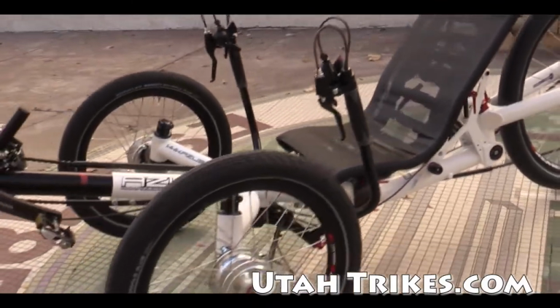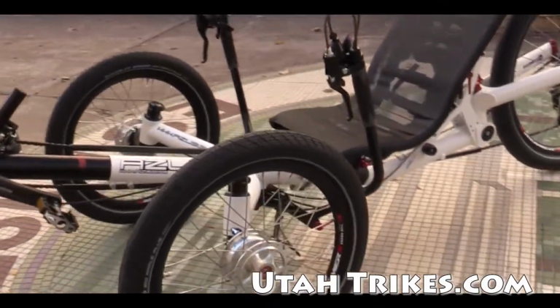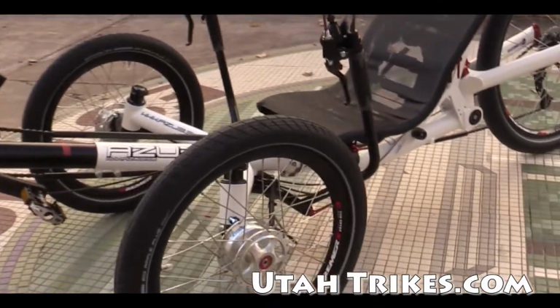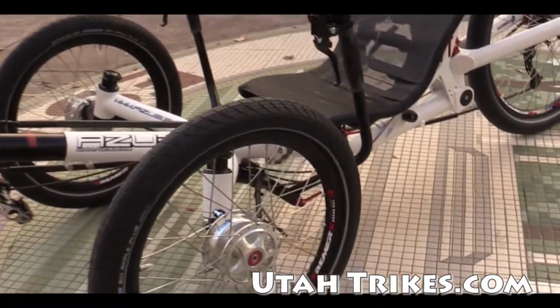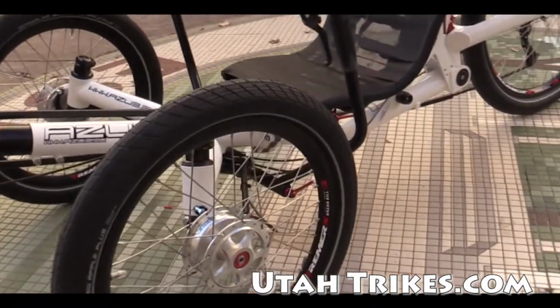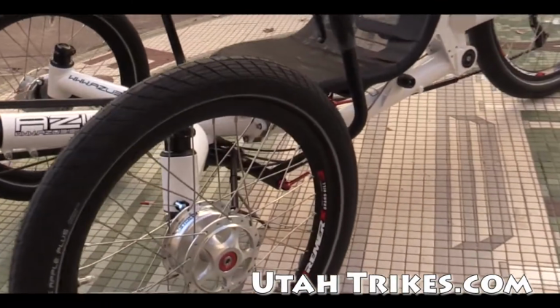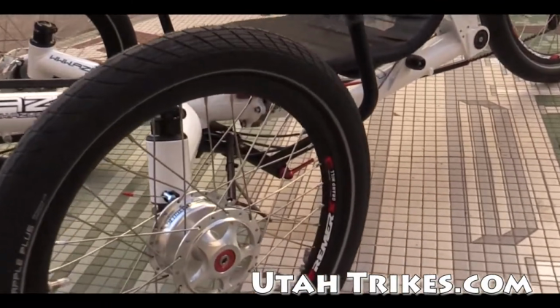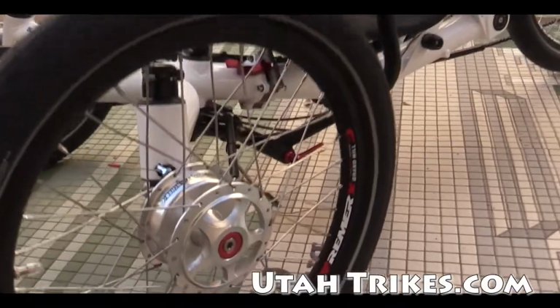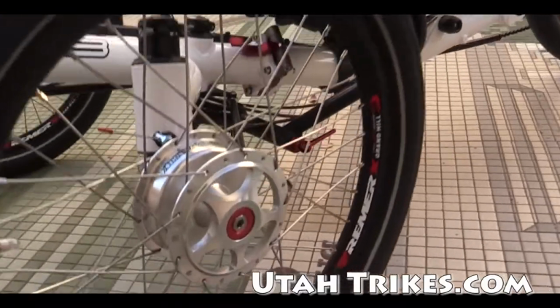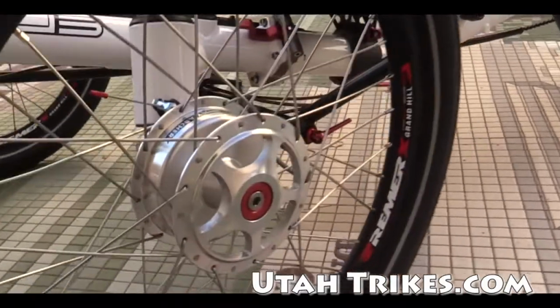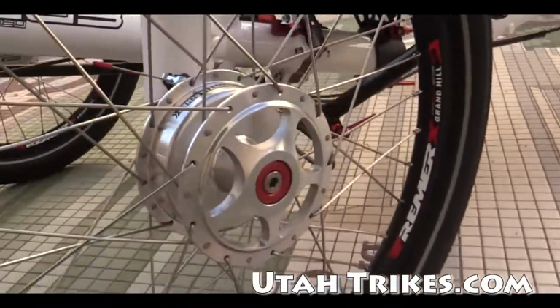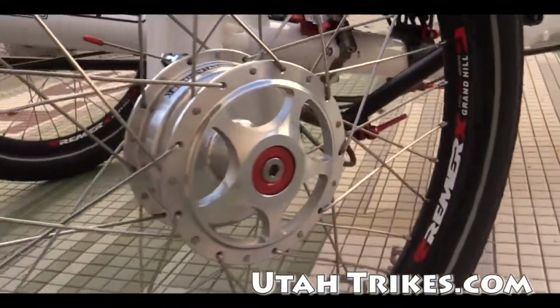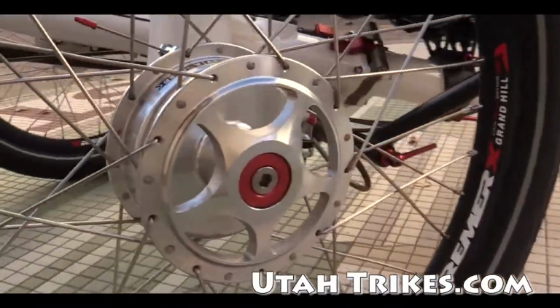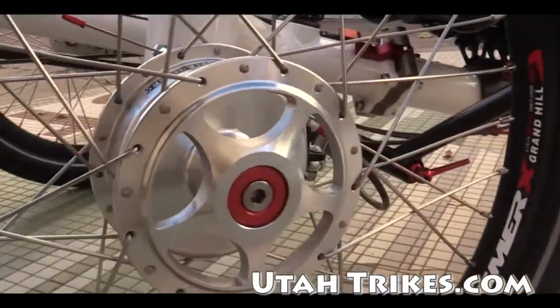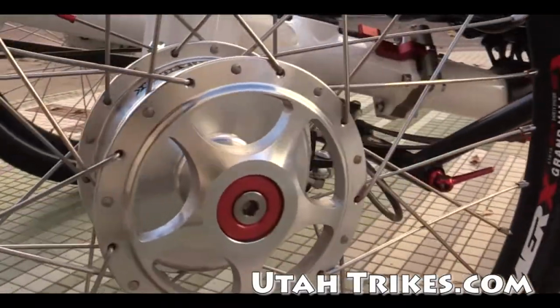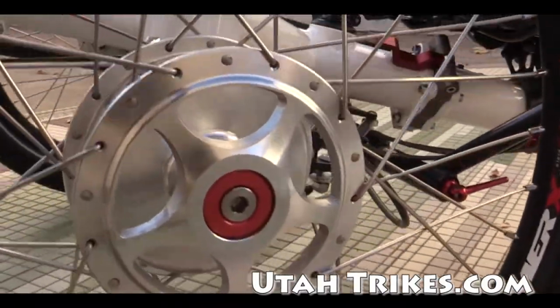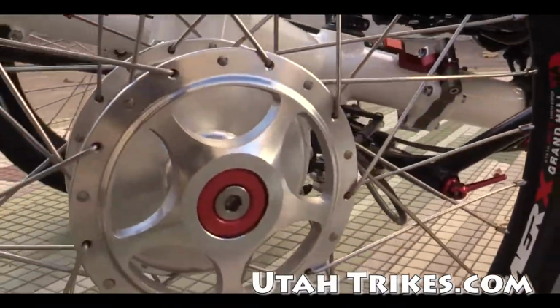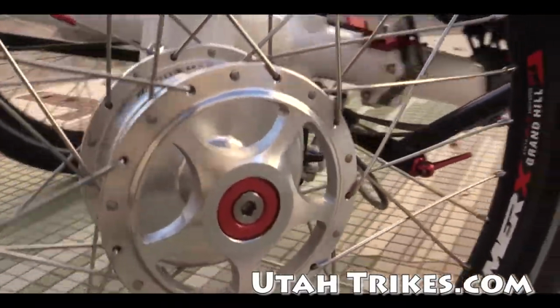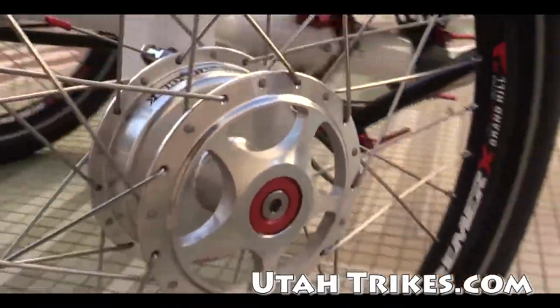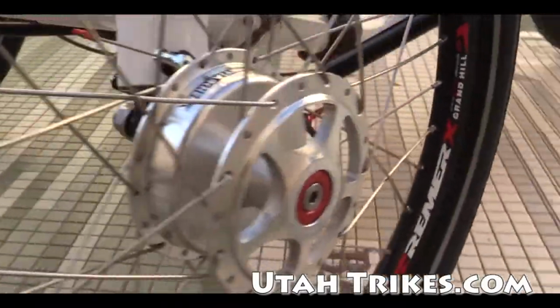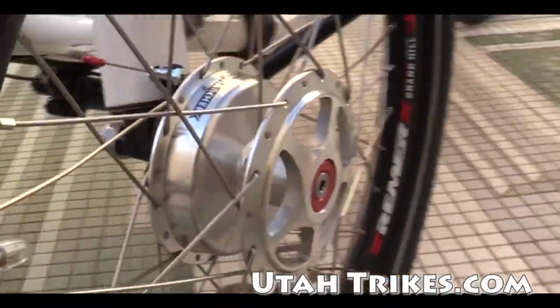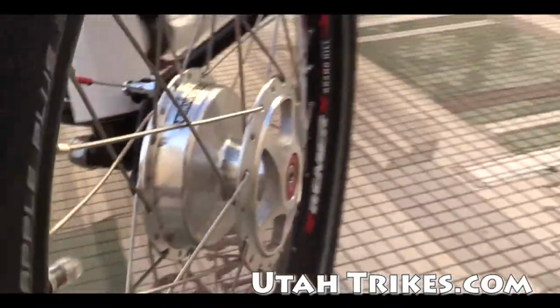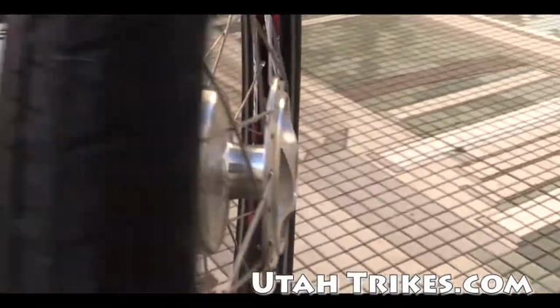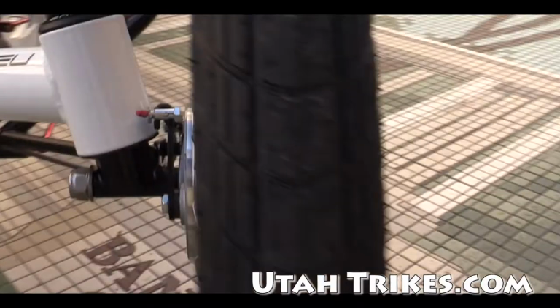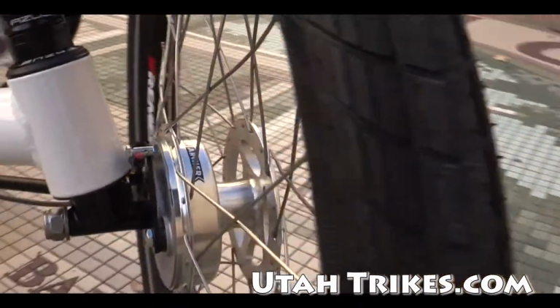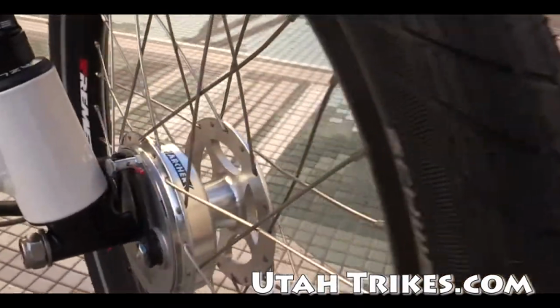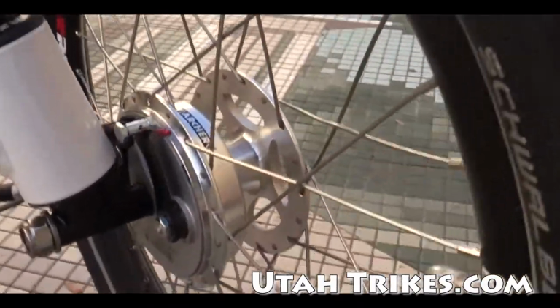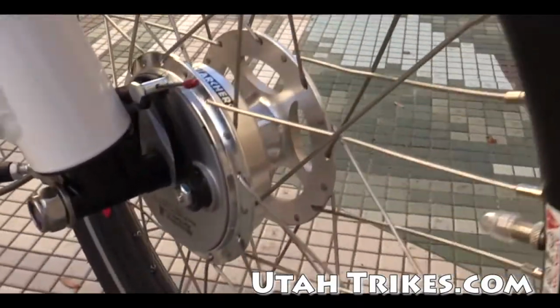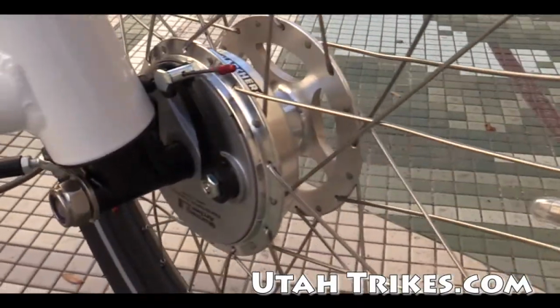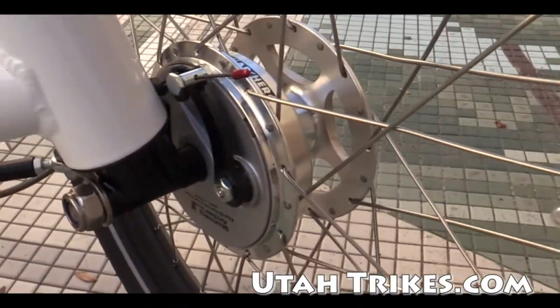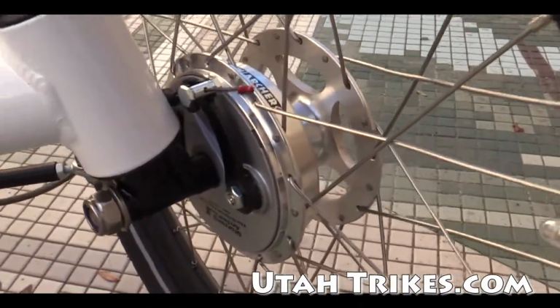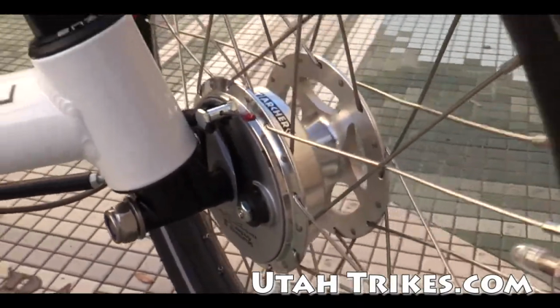This particular model has the 90 millimeter Sturmey Archer drum brakes. They're nice and contained inside that front hub there.